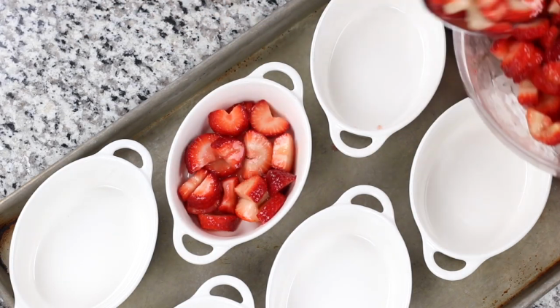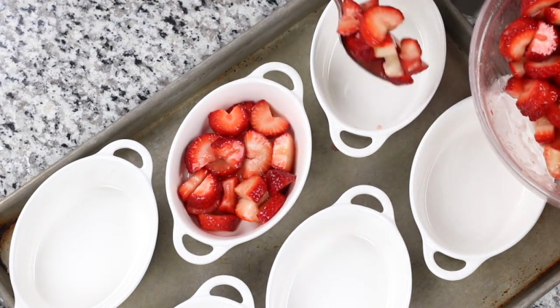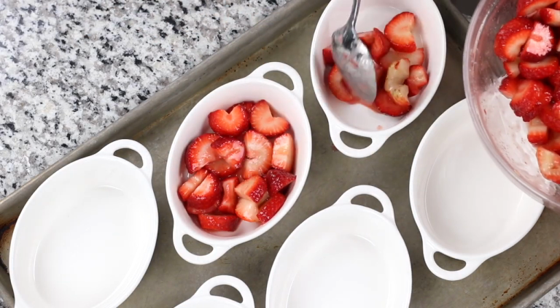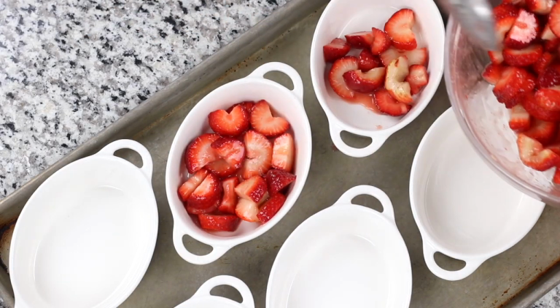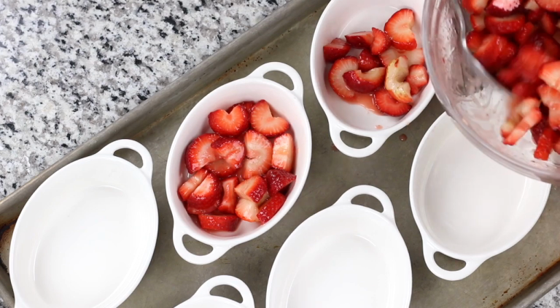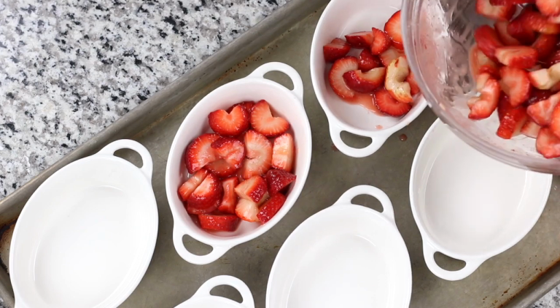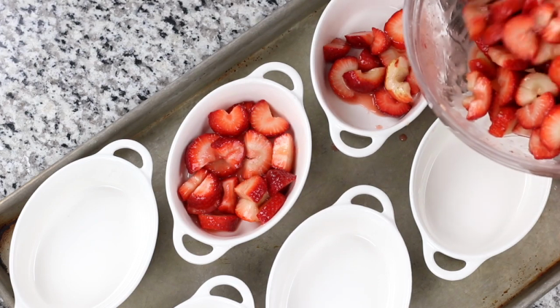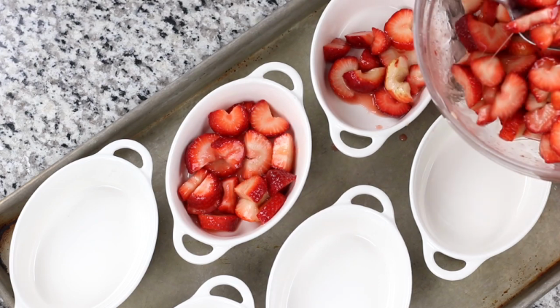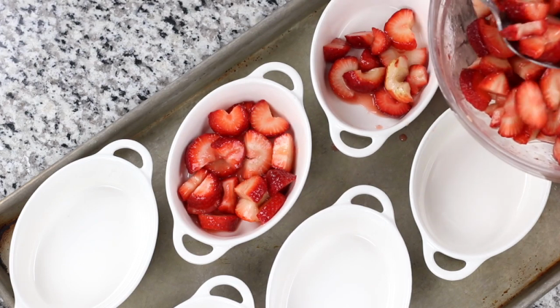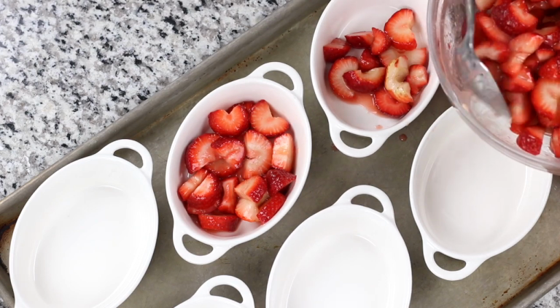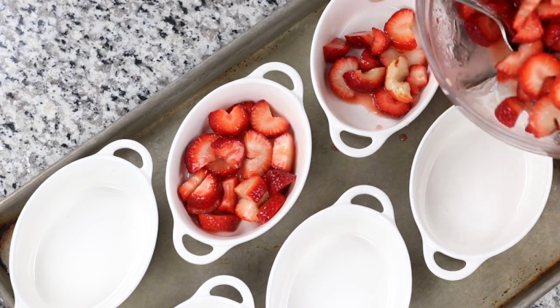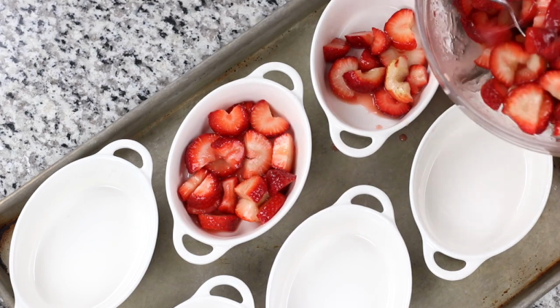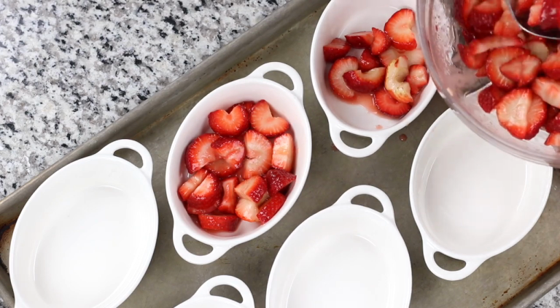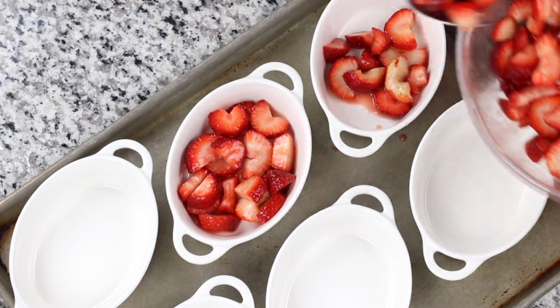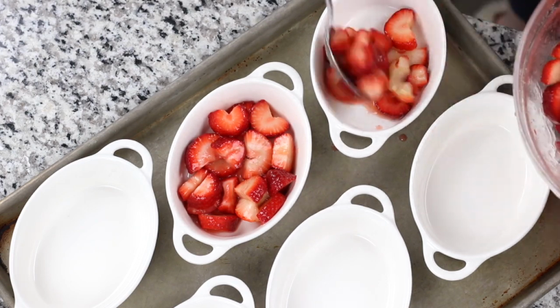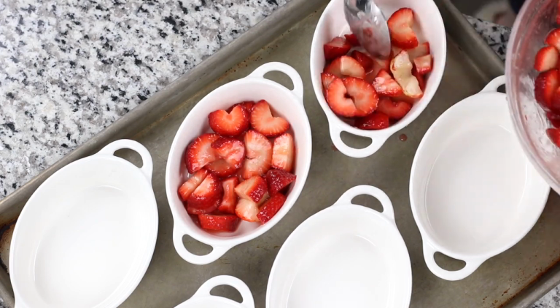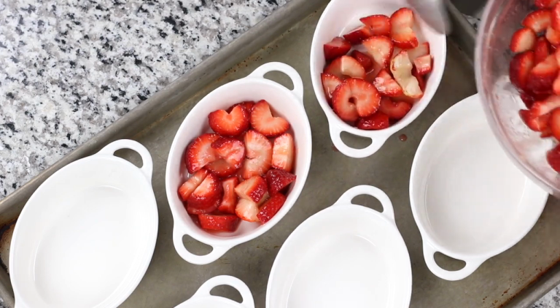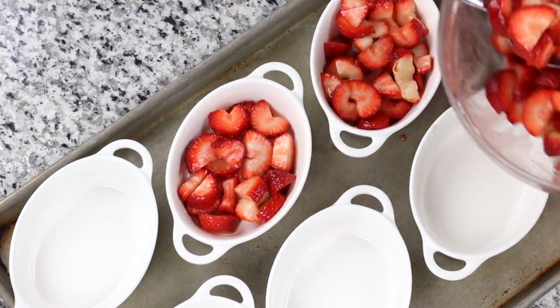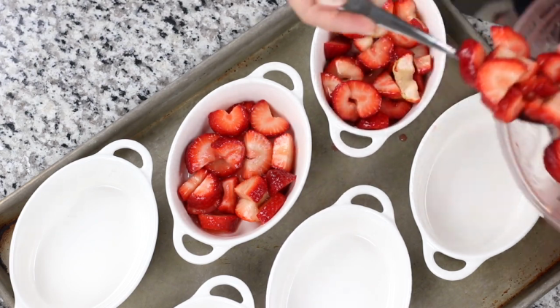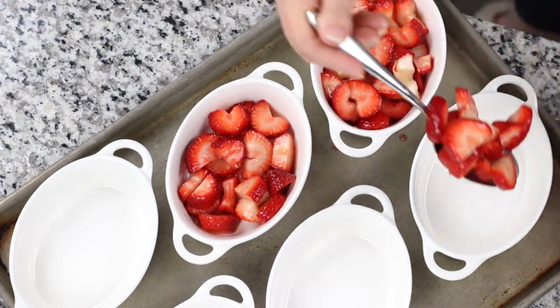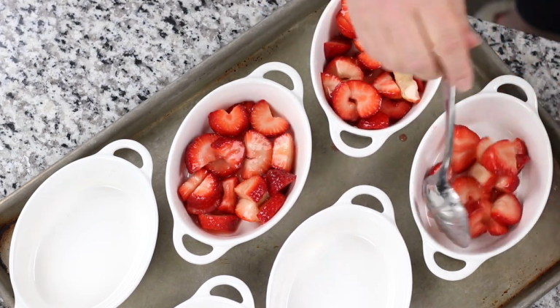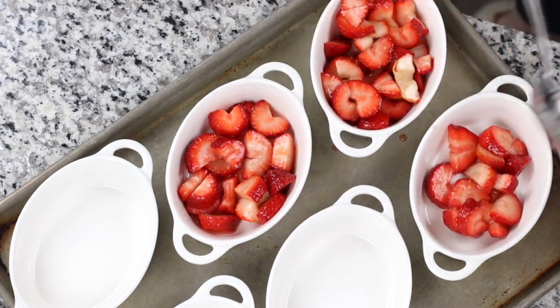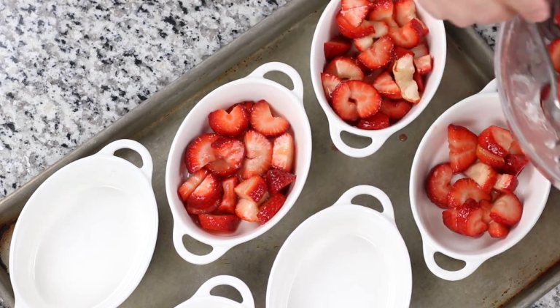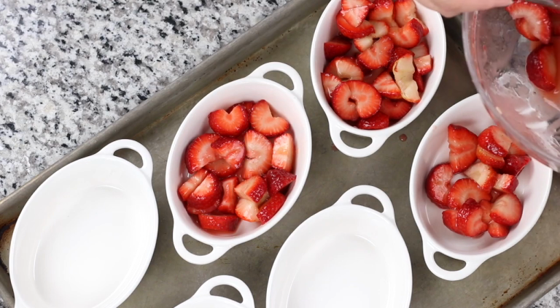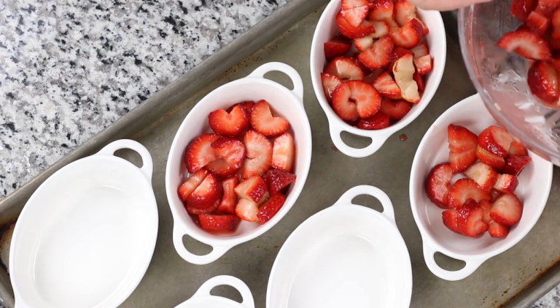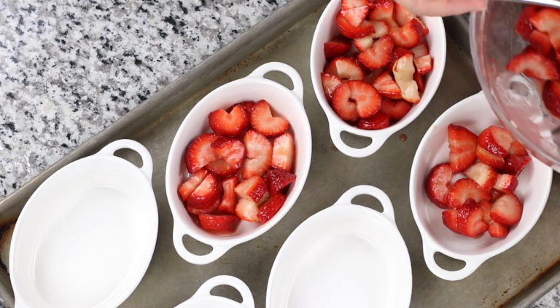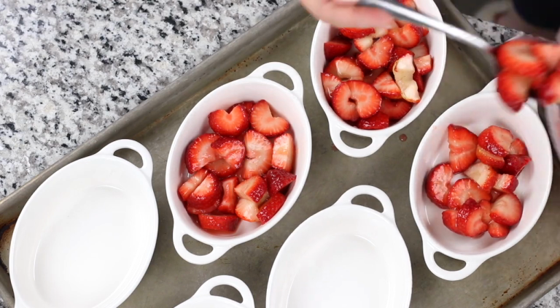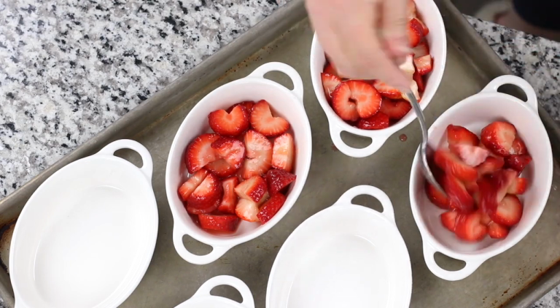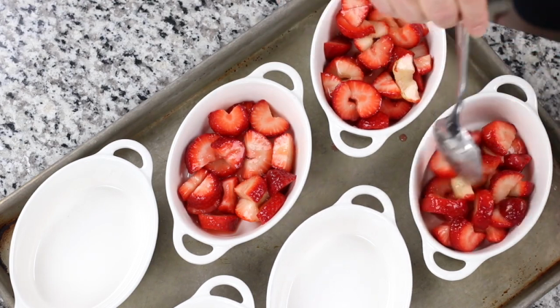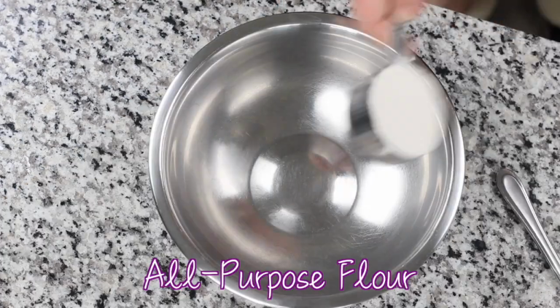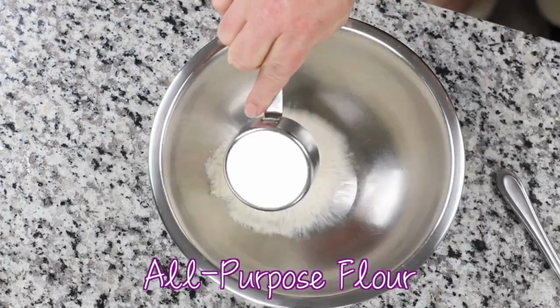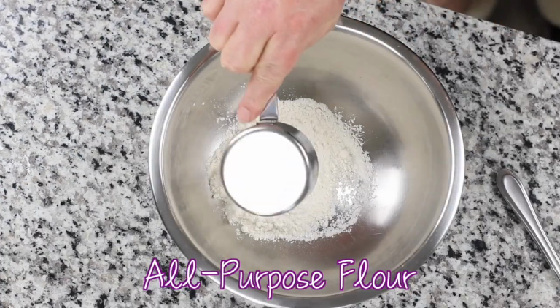Baking the crumble in ramekins helps to create a beautiful presentation. Just make sure to place them on a sided cookie sheet for easy transition to and from the oven.